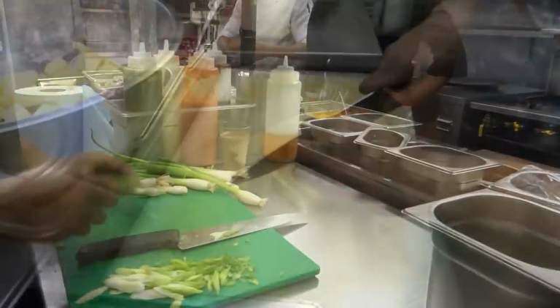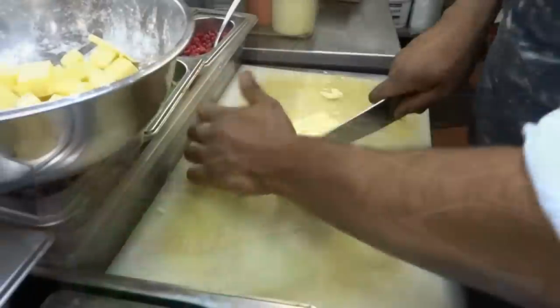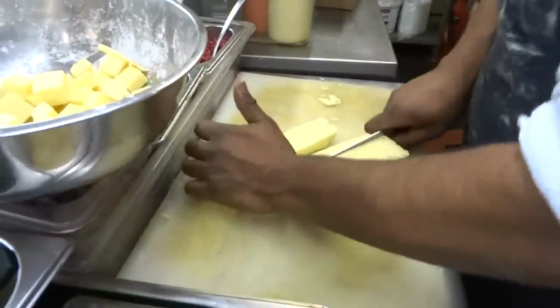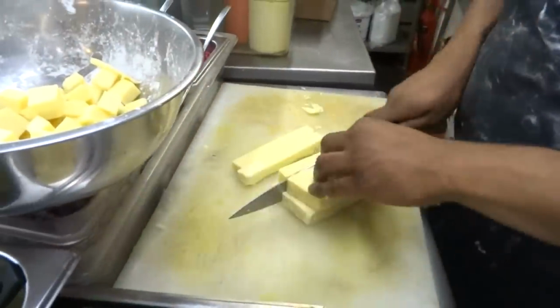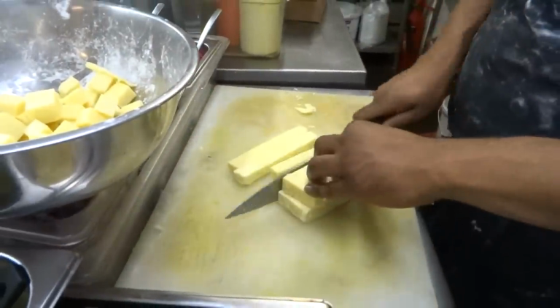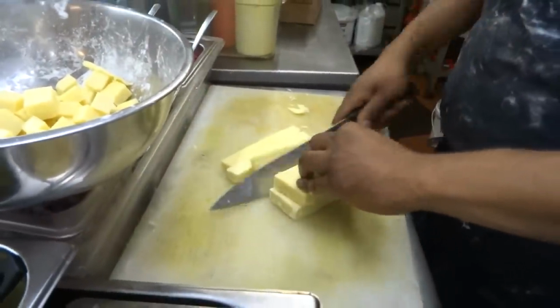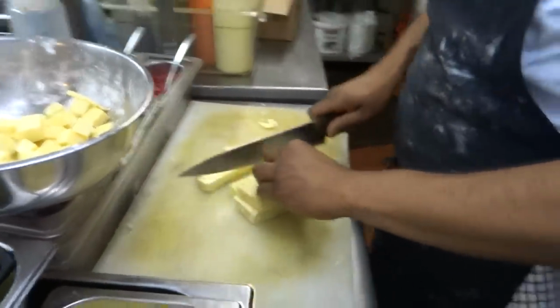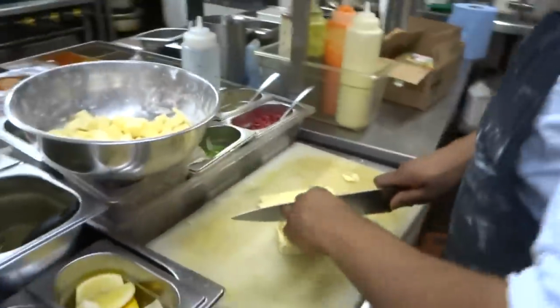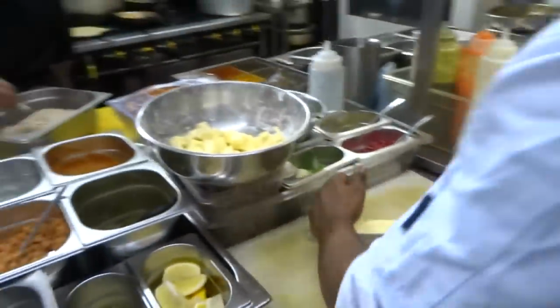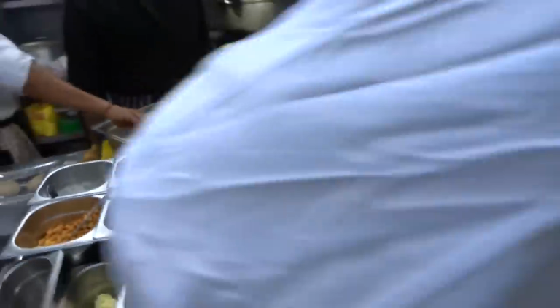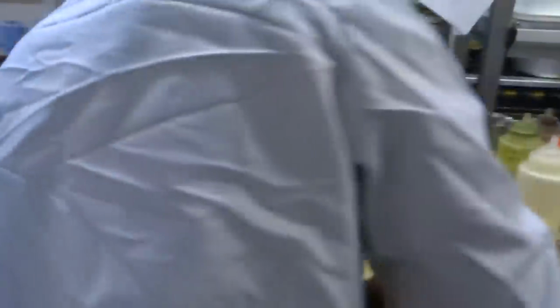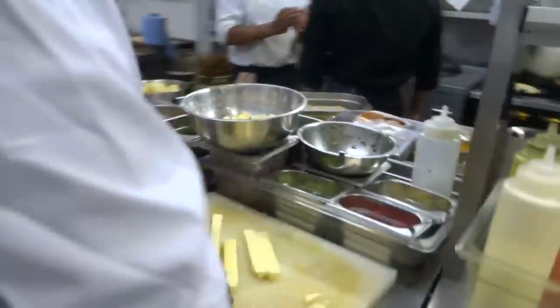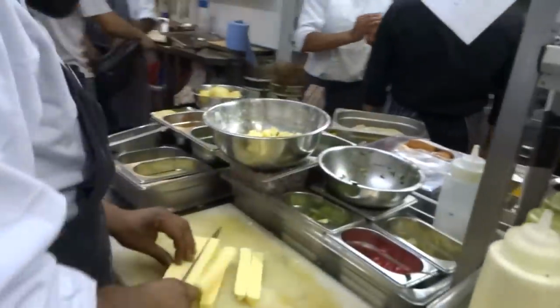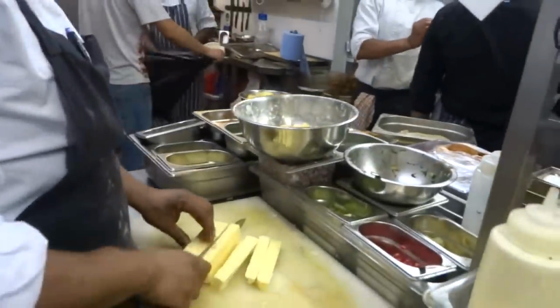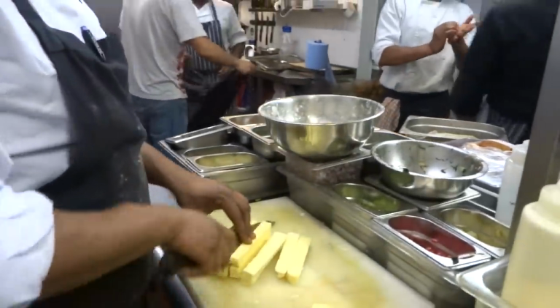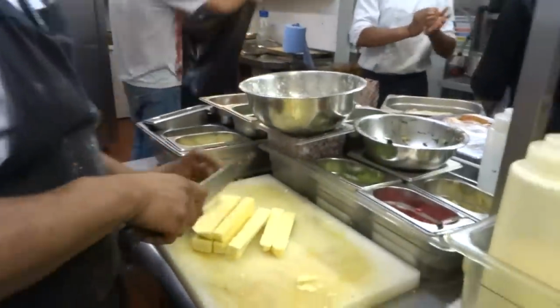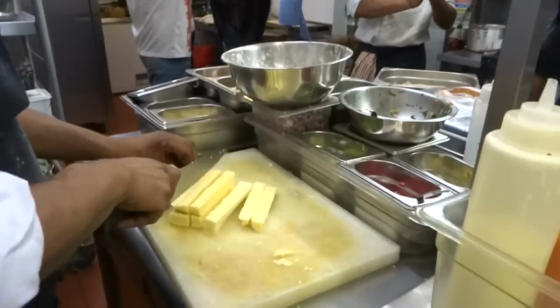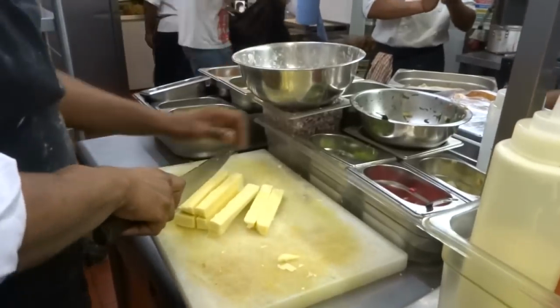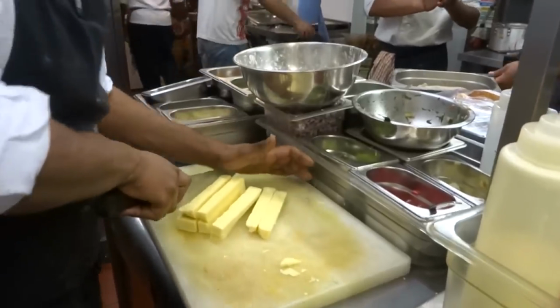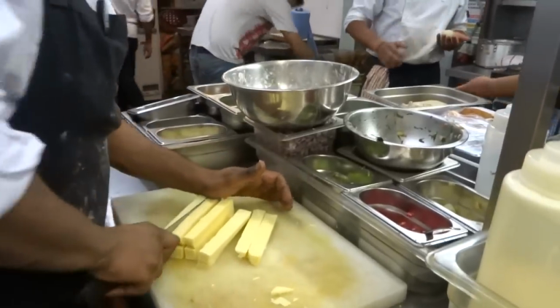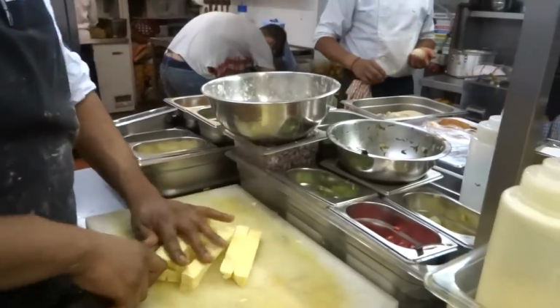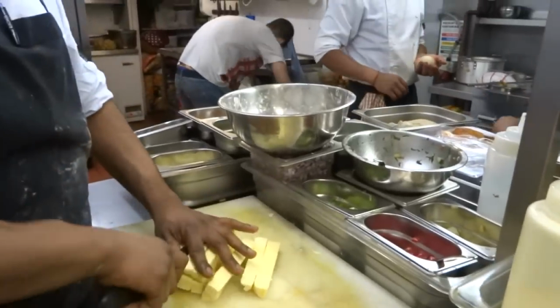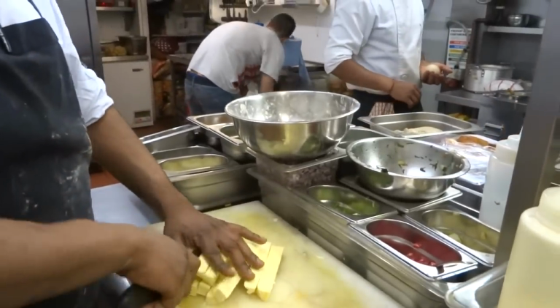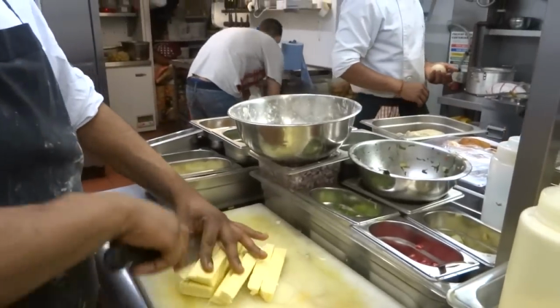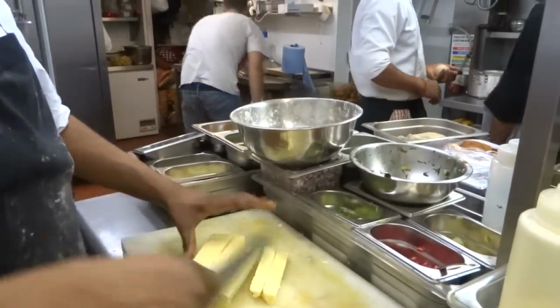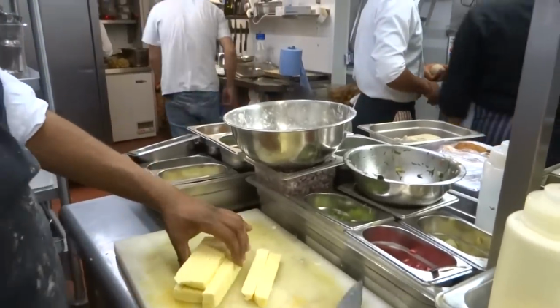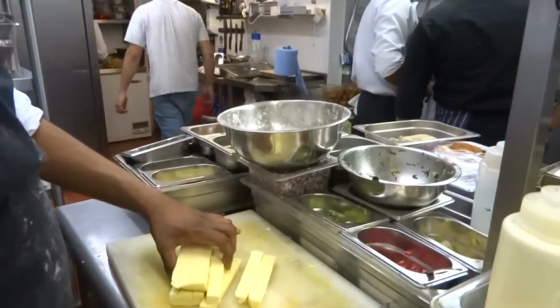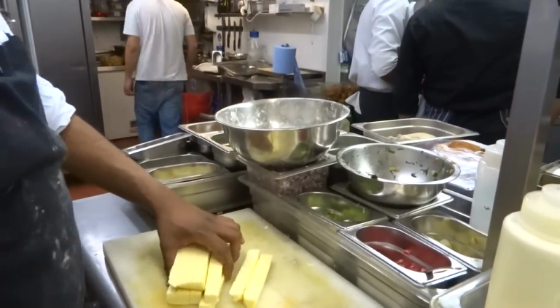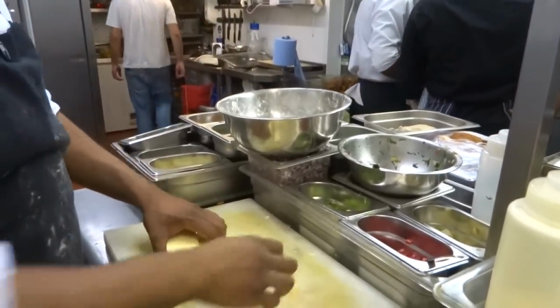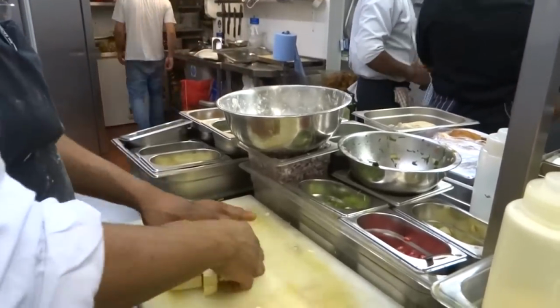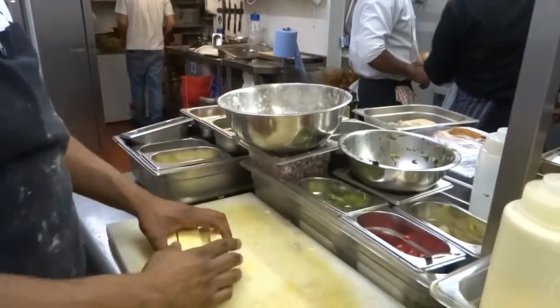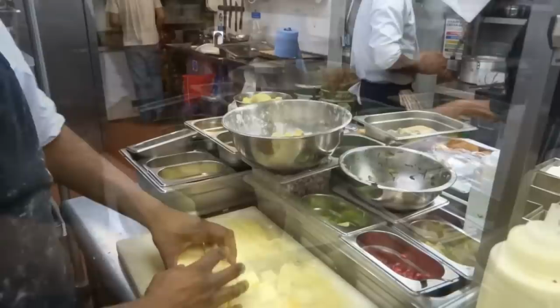Season it with a bit of corn flour and then when we get an order, just fry it. Fry it to order because we find that it's a nicer product once it's done fresh.